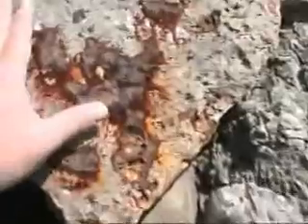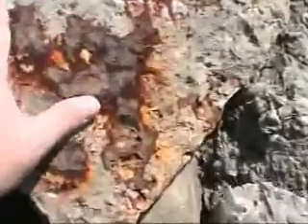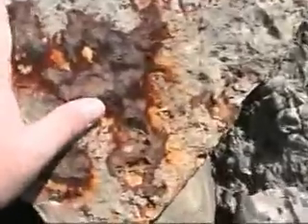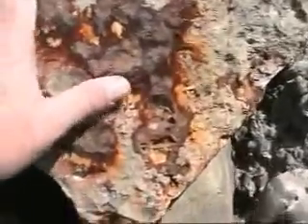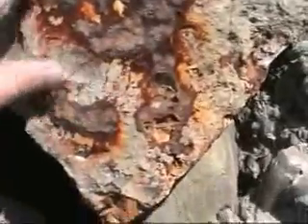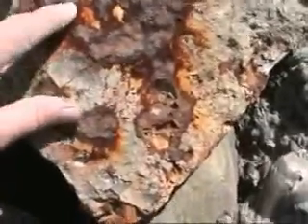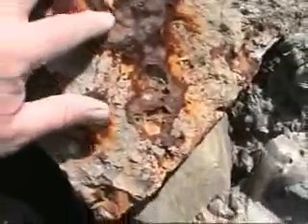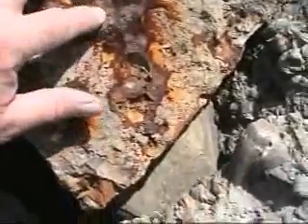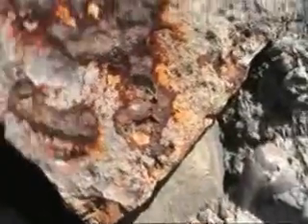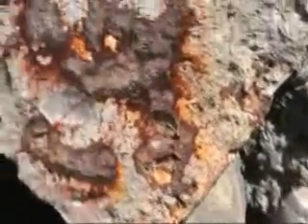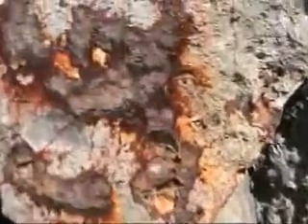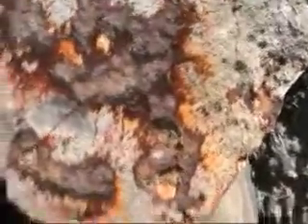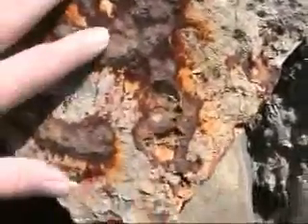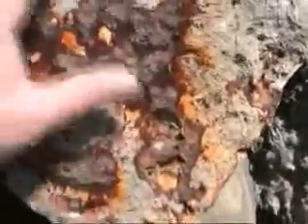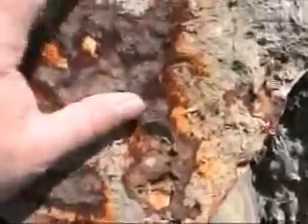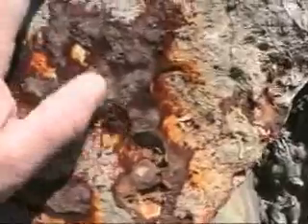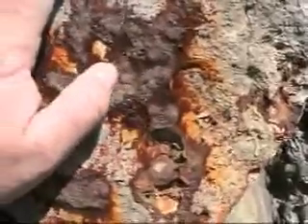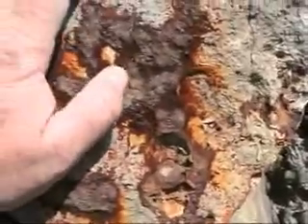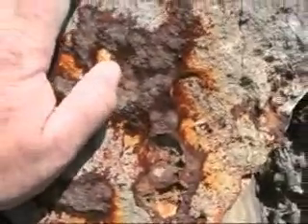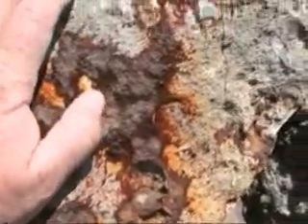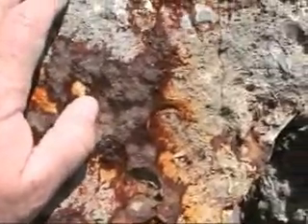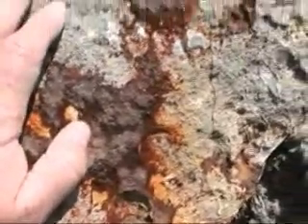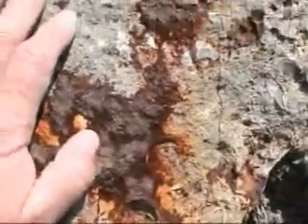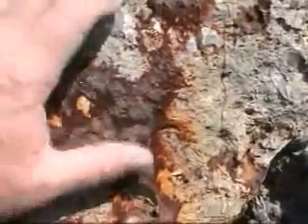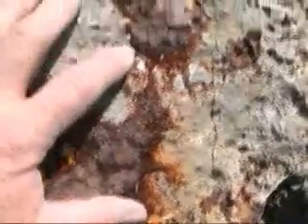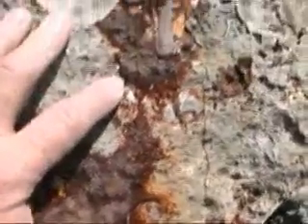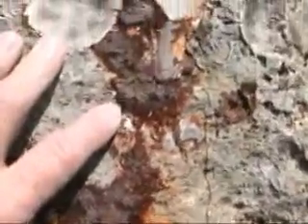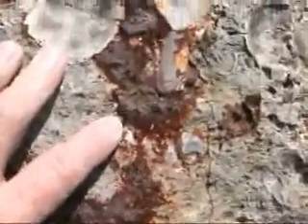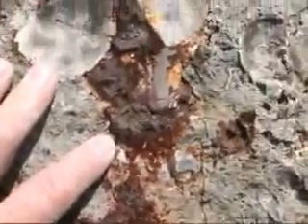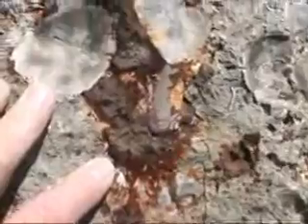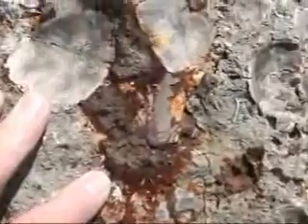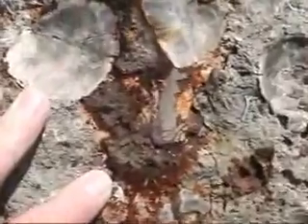Look at all the pyrite in this rock — it's all rusting out. It's got deep reds, burgundies, kind of a brassy color.